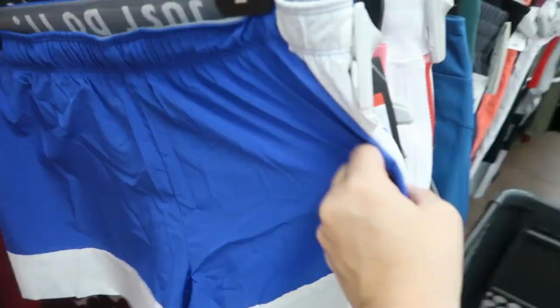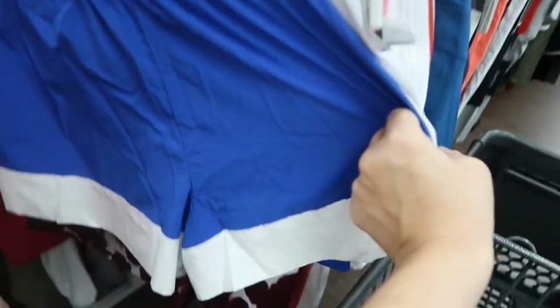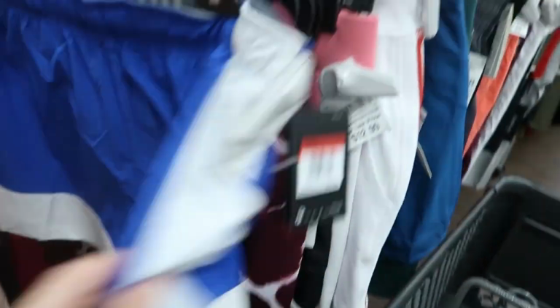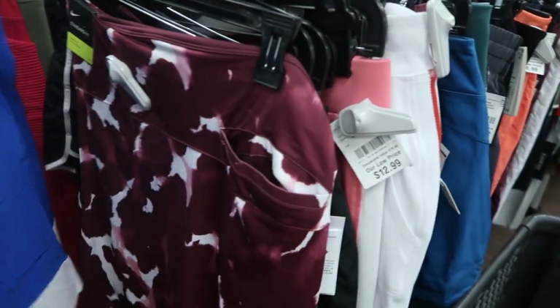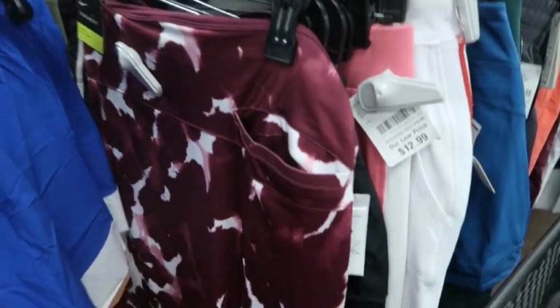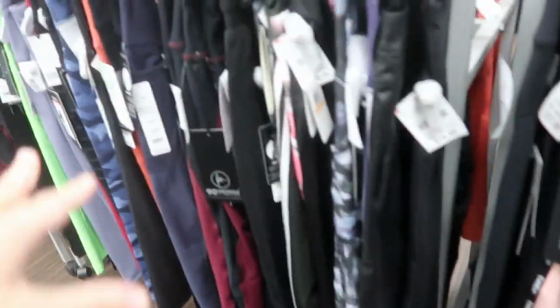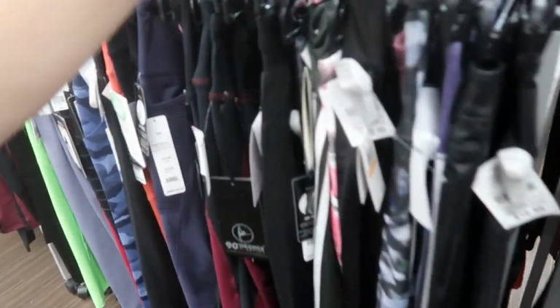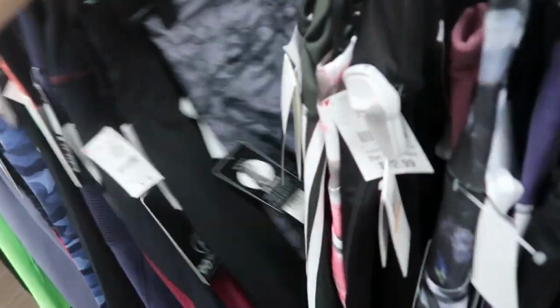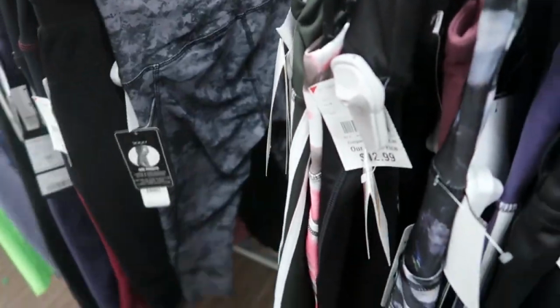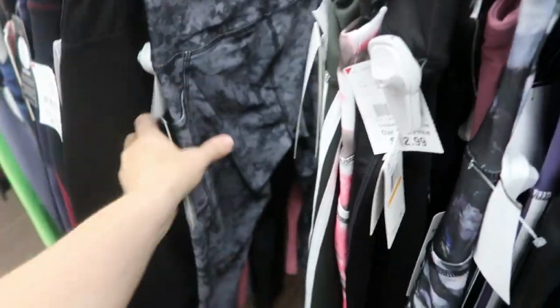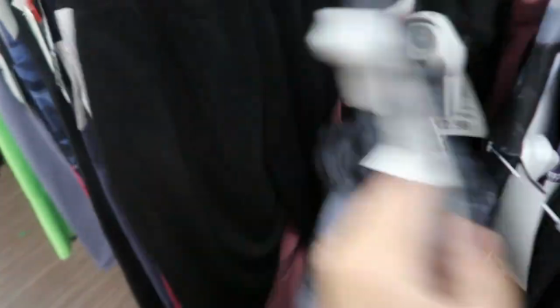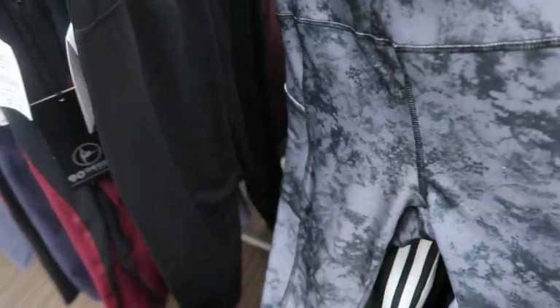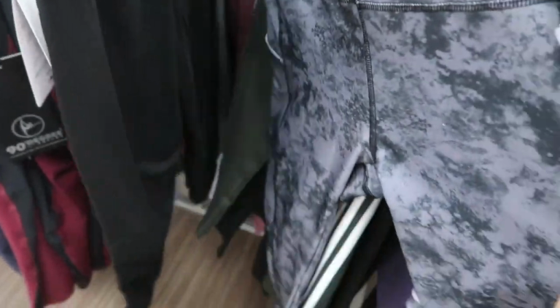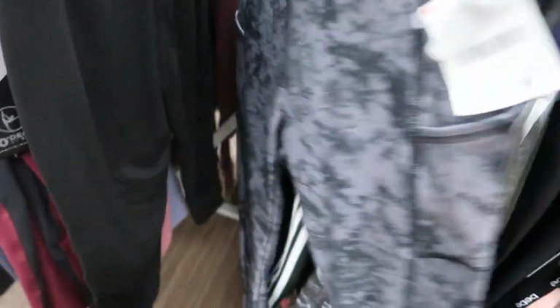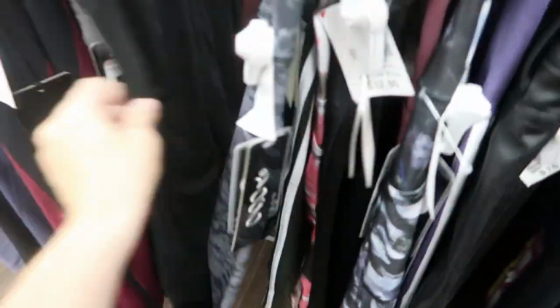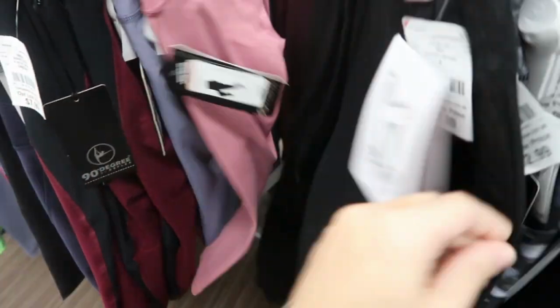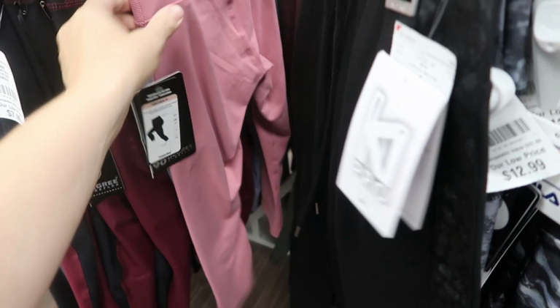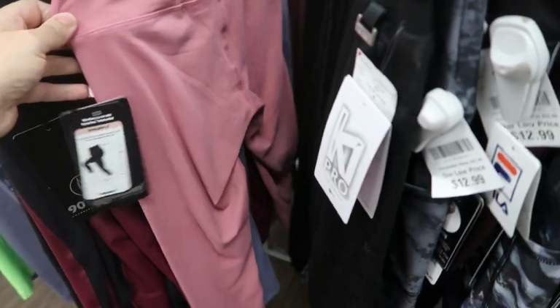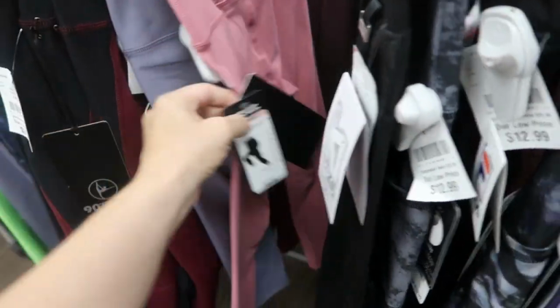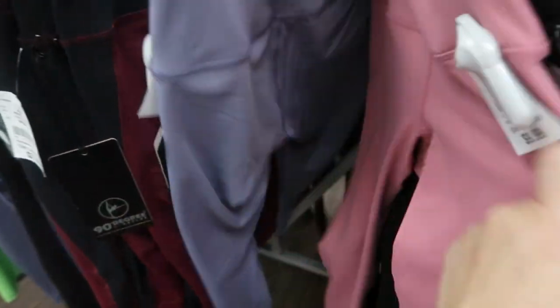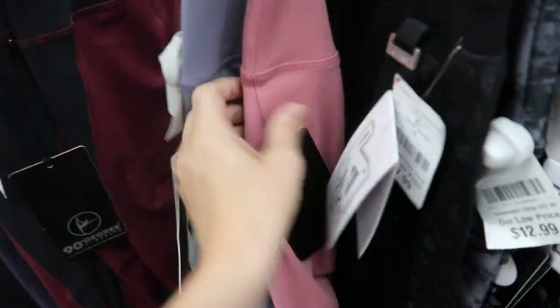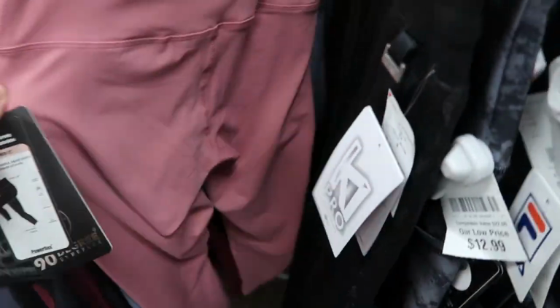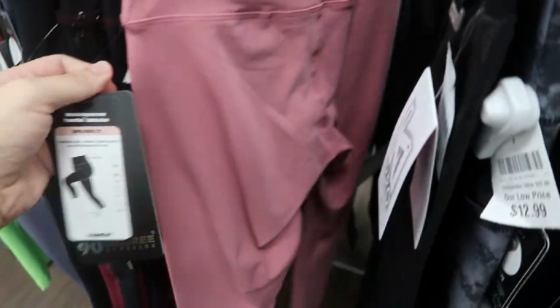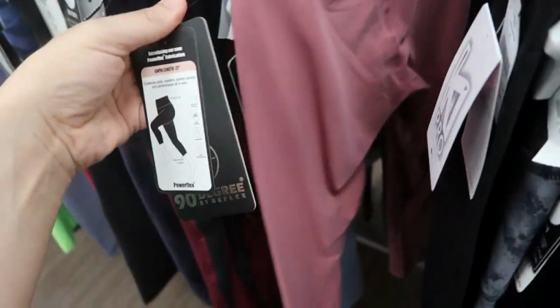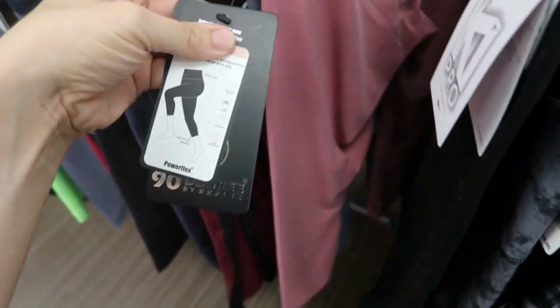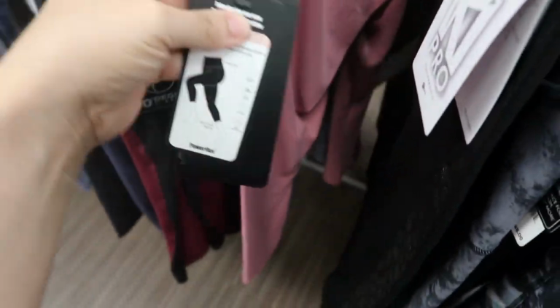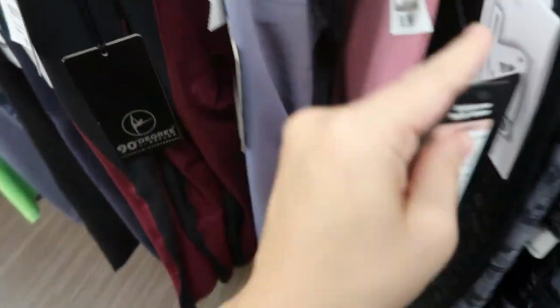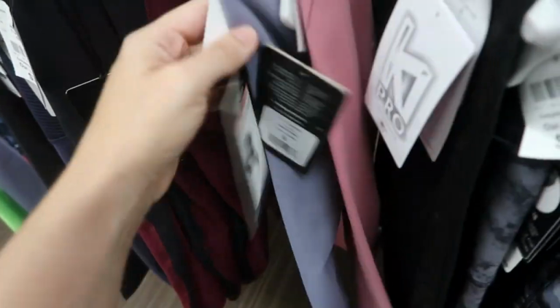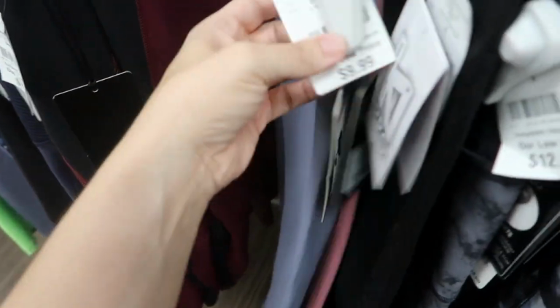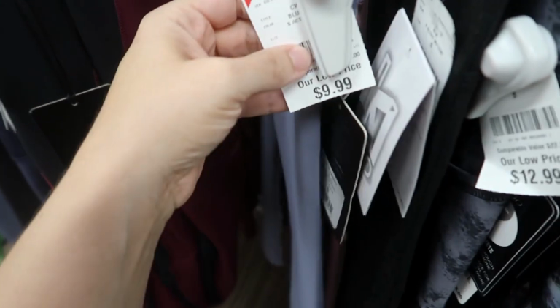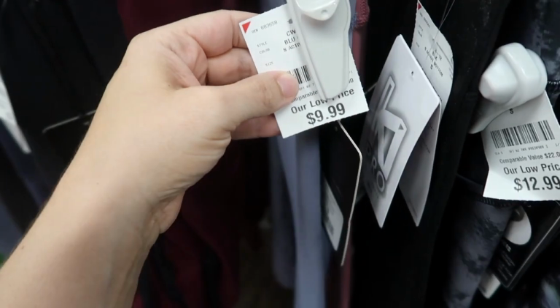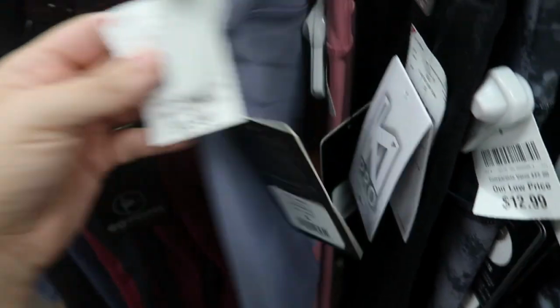Nike leggings are $12.99. I think I showed you guys most of the leggings in the last video. These are really cute — the pink and purple ones from 90 Degrees are only $9.99.